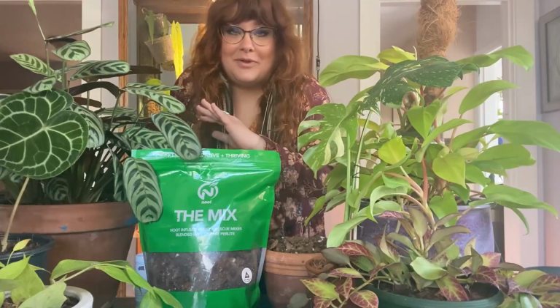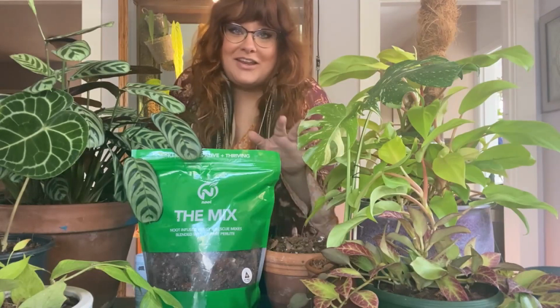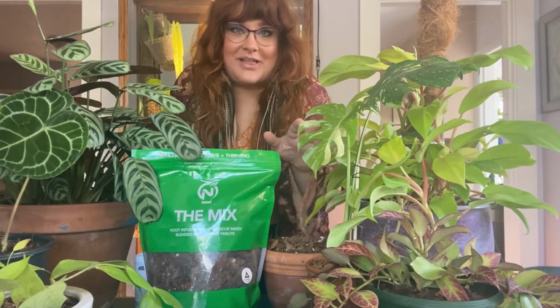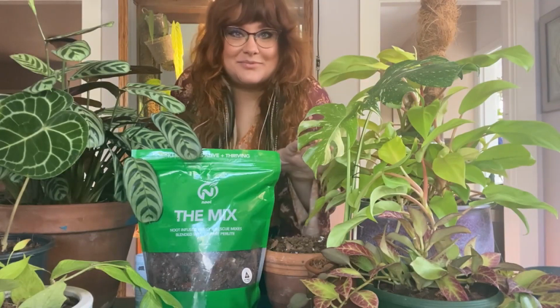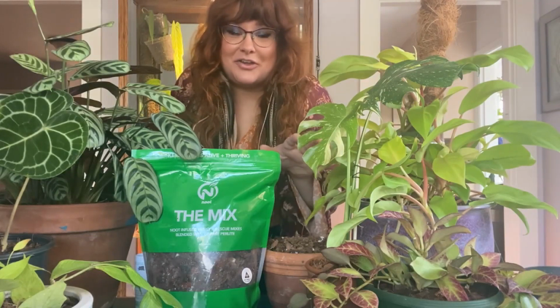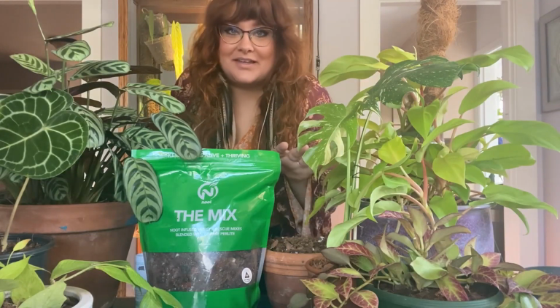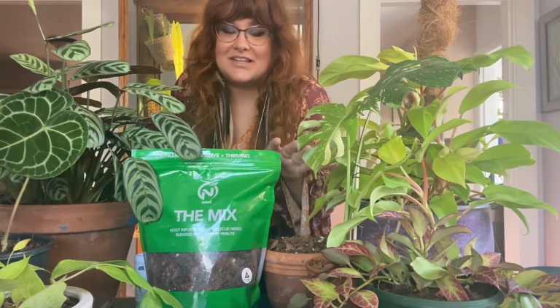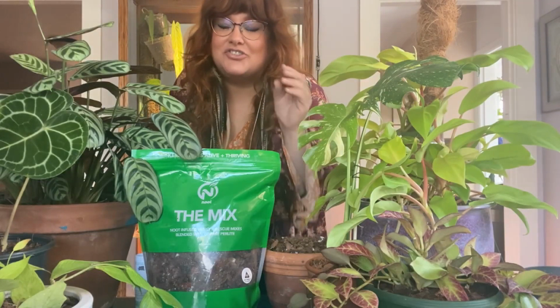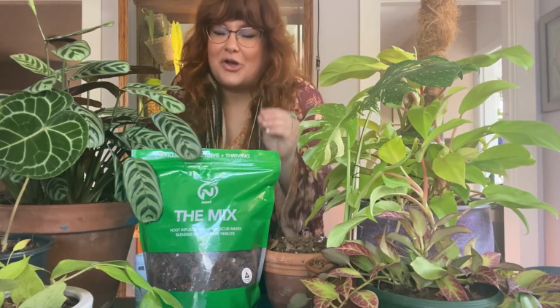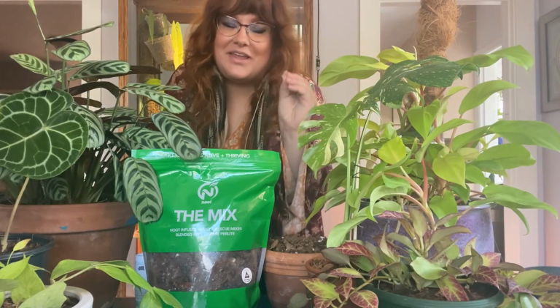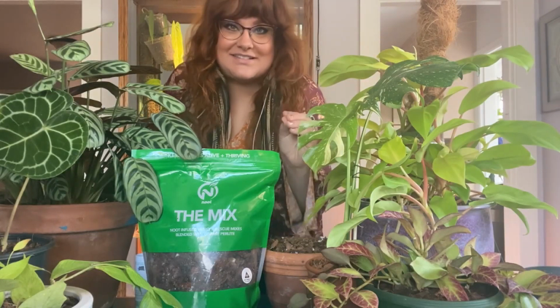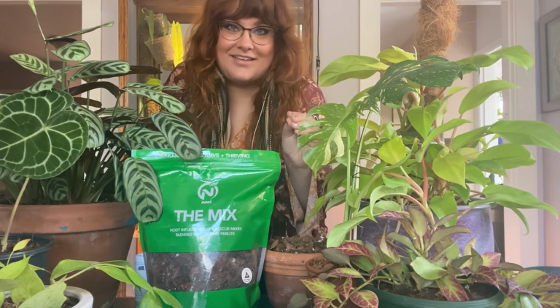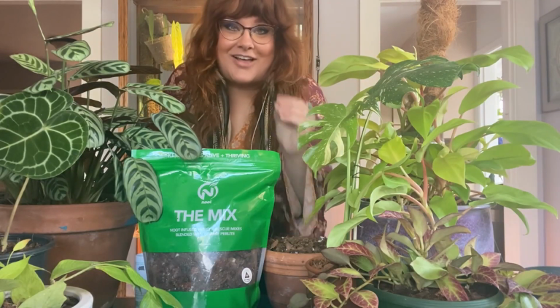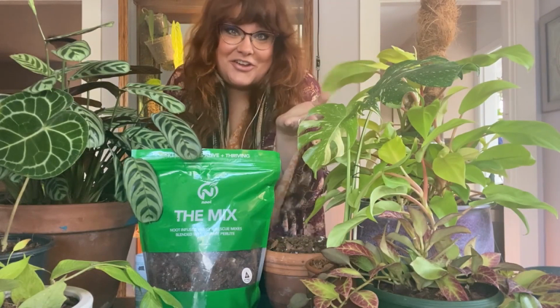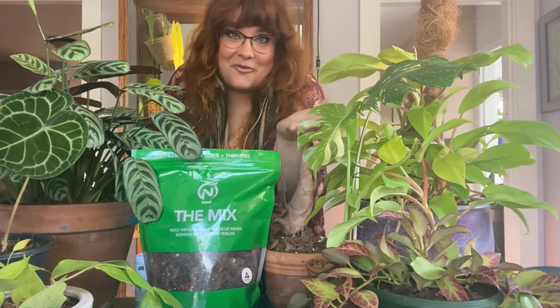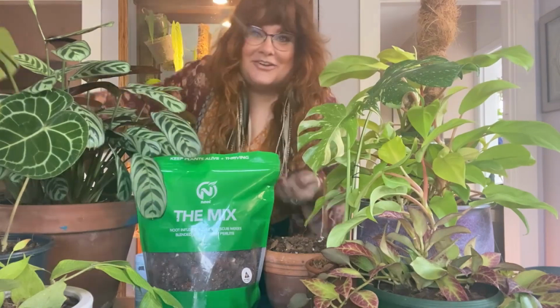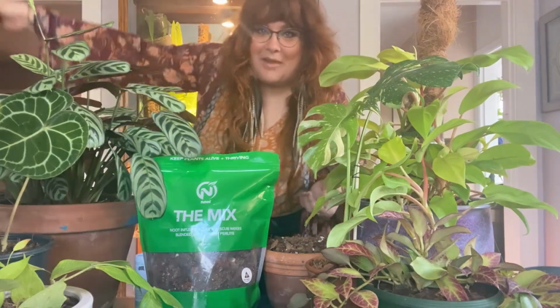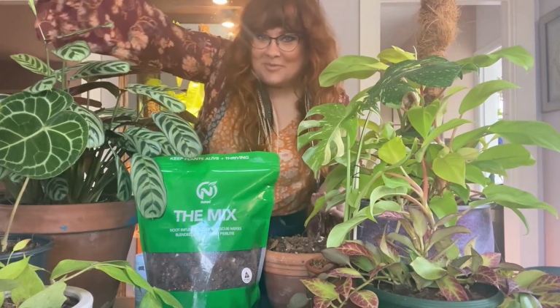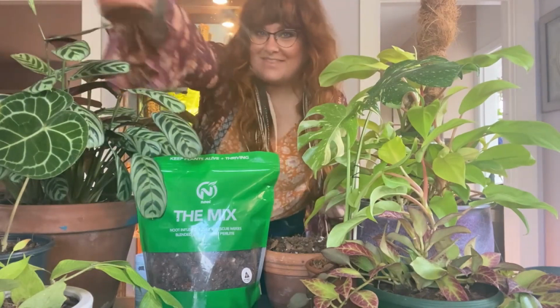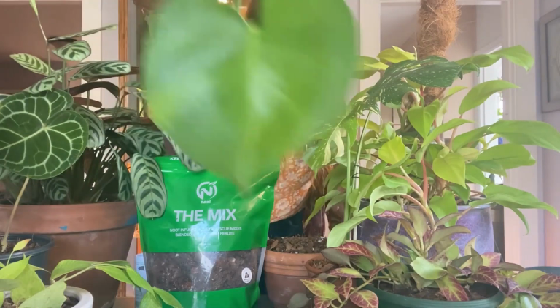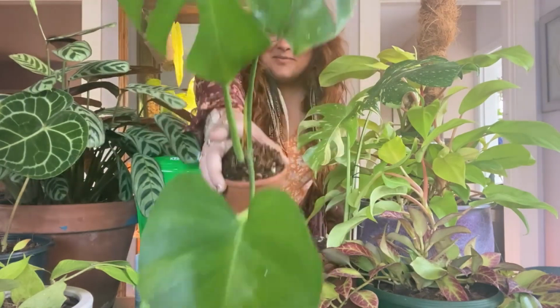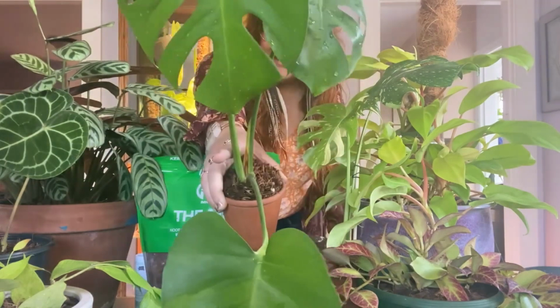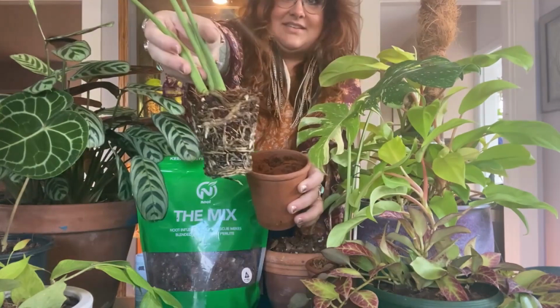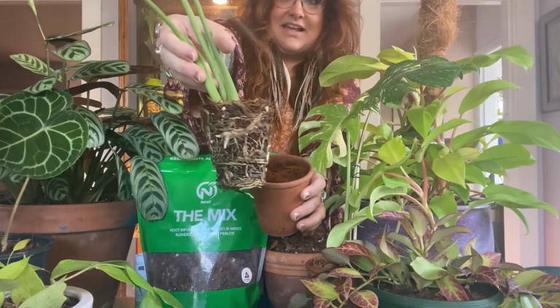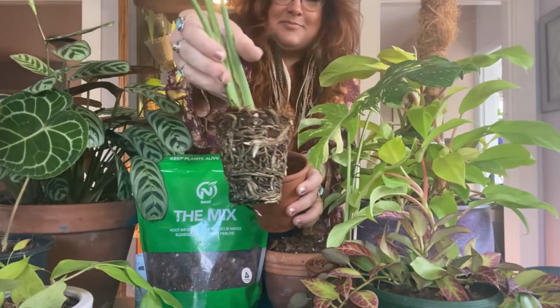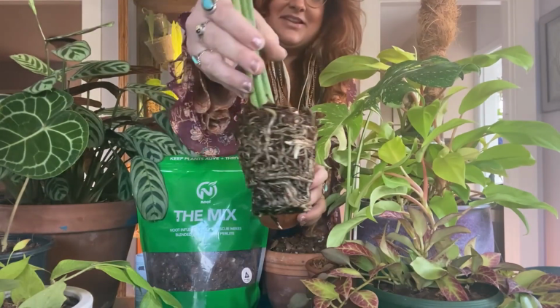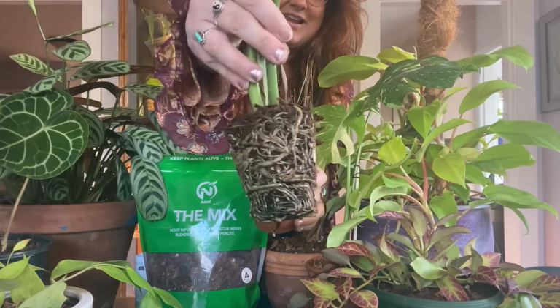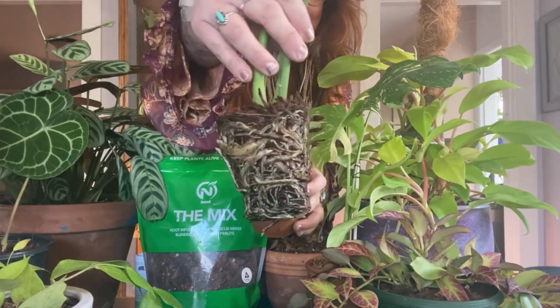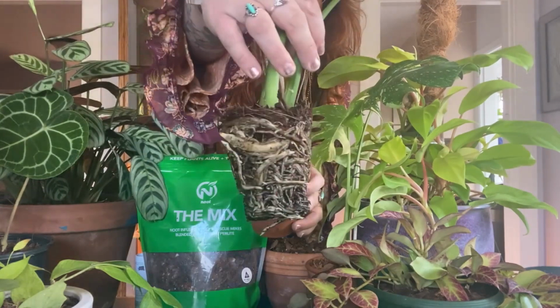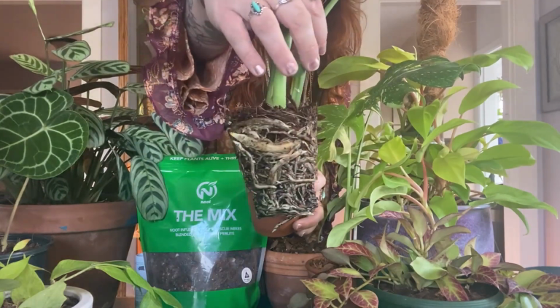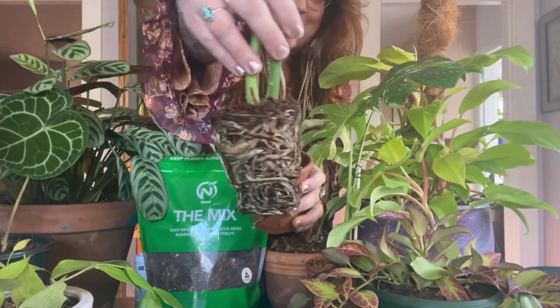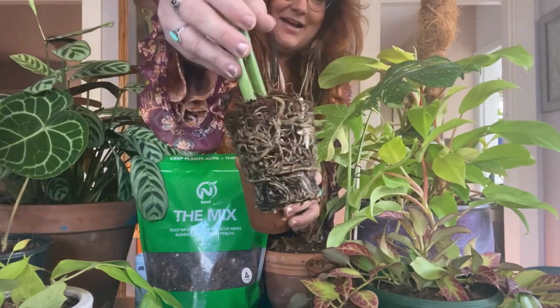Repotting your plants with the newt mix is so easy. I'll show you. Grab your plant that needs repotting — desperately in need of a repot.